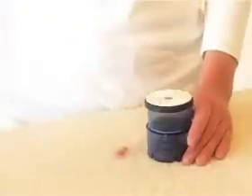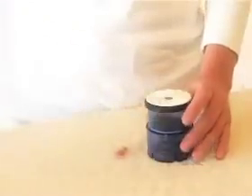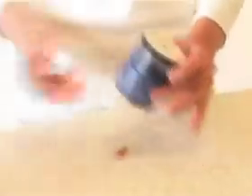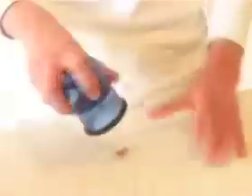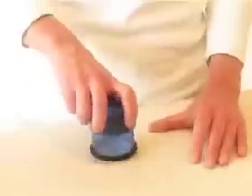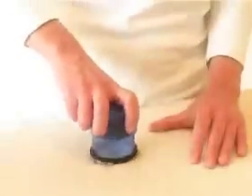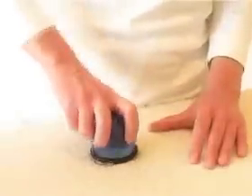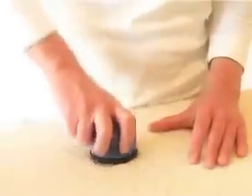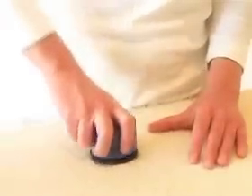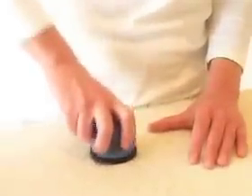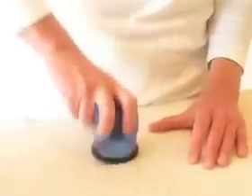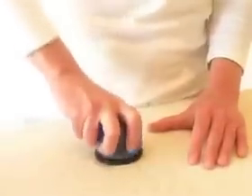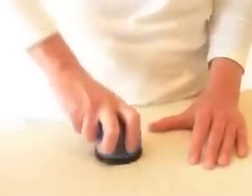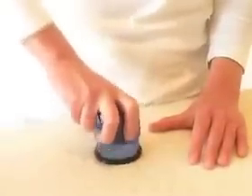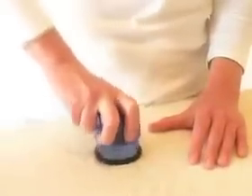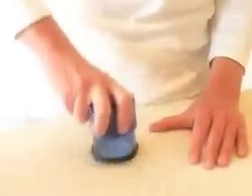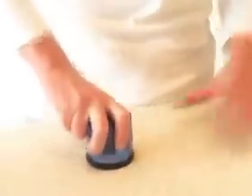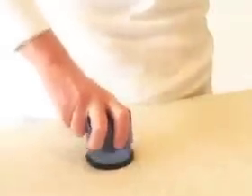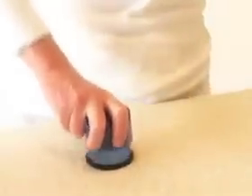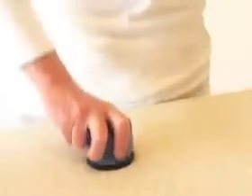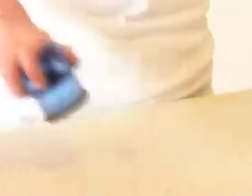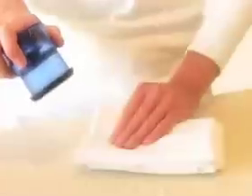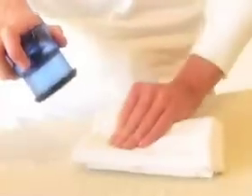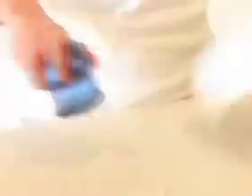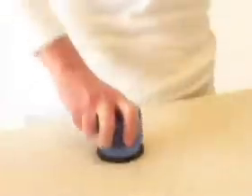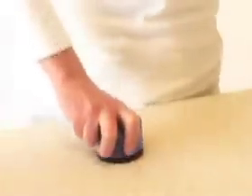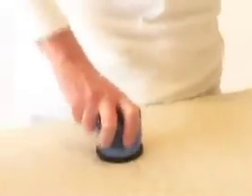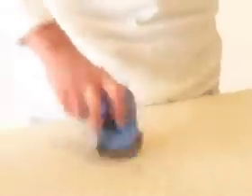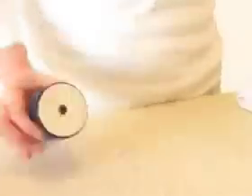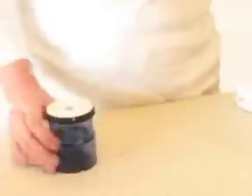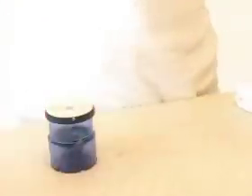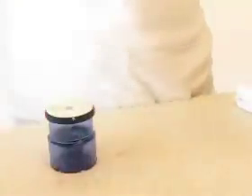When removing stains from furniture or carpets, water must be pumped directly onto the stain. Place Spotless over the stain and pump up and down. The carpet disk distributes the water and soap evenly so that the stain is quickly dissolved. Dry and use more water as needed.